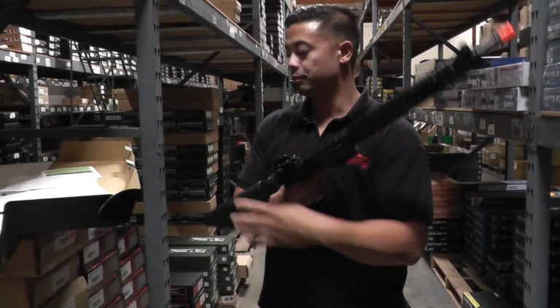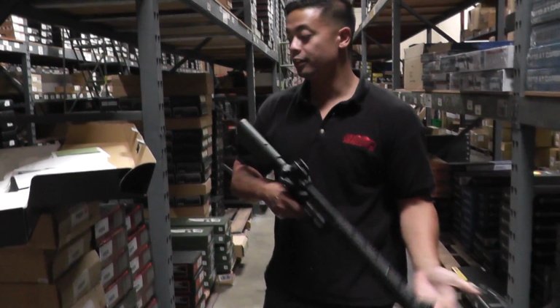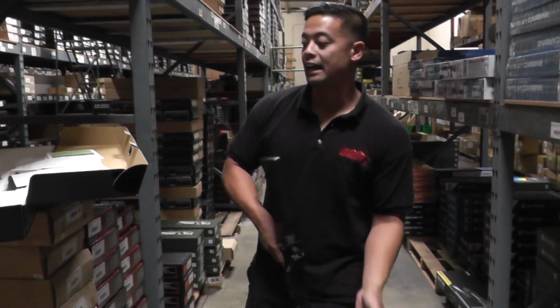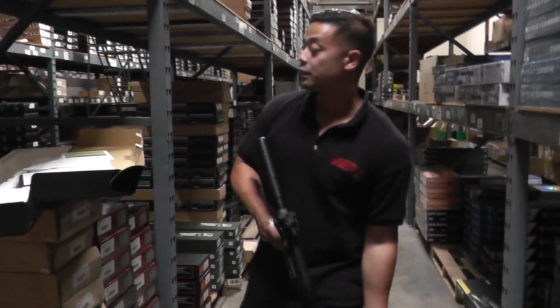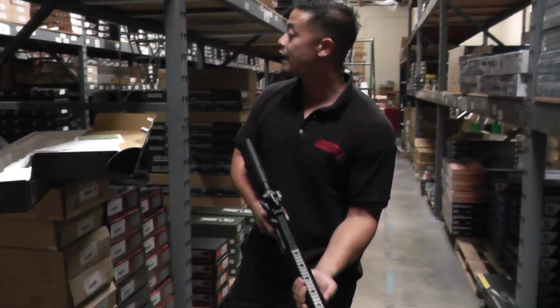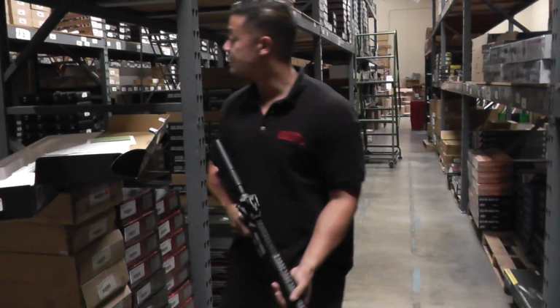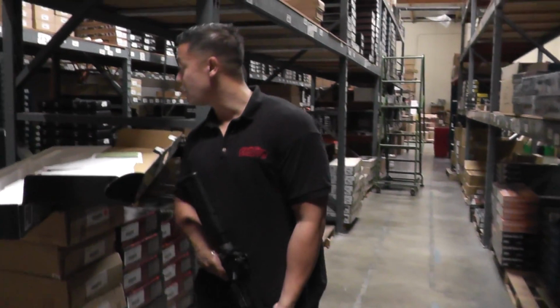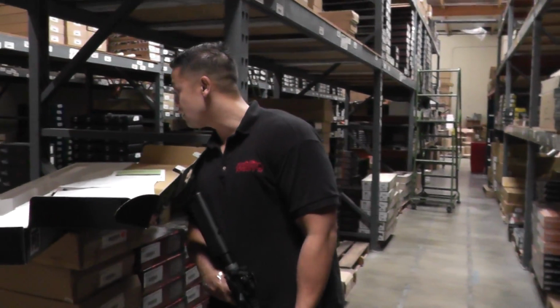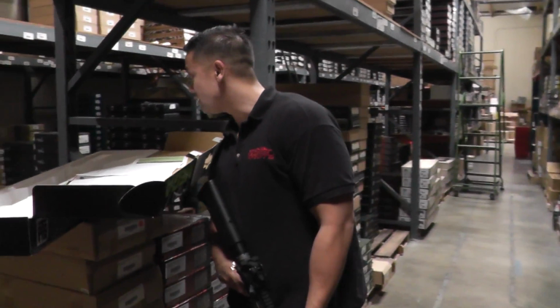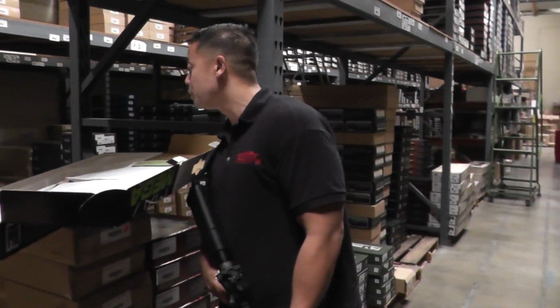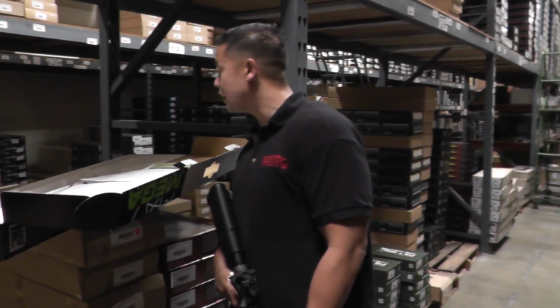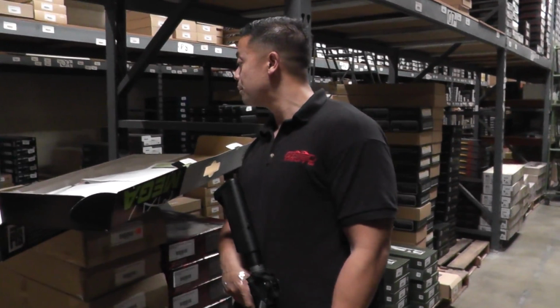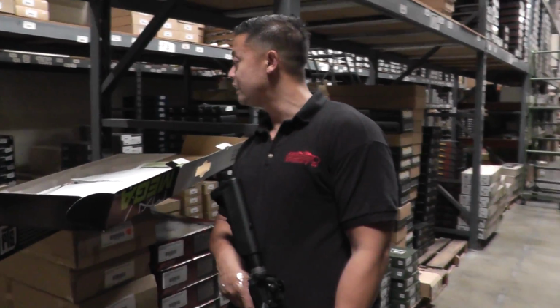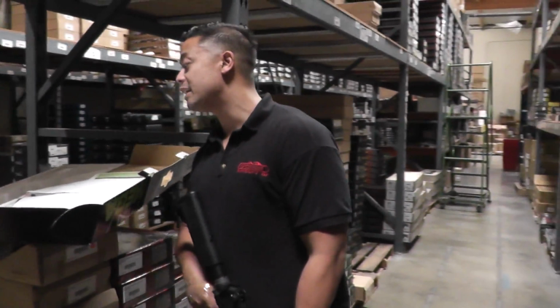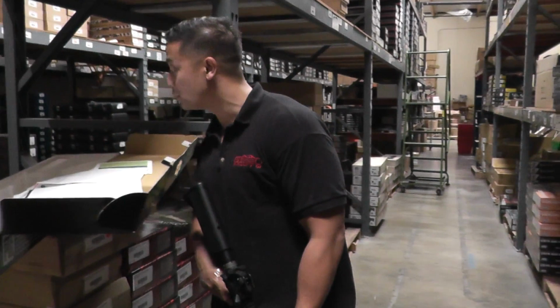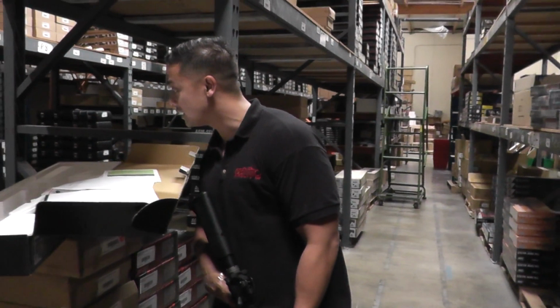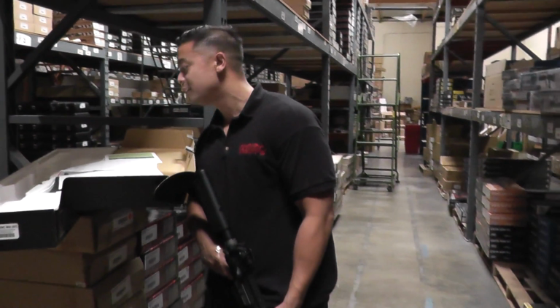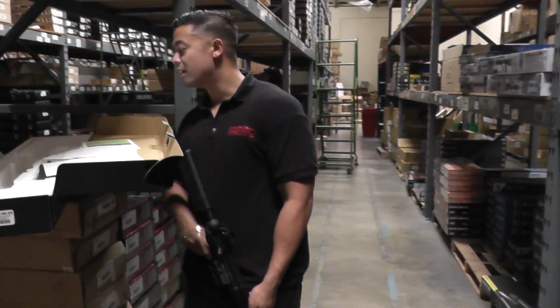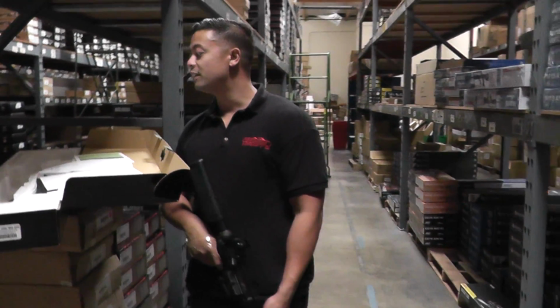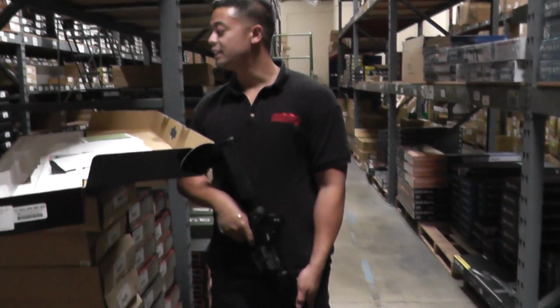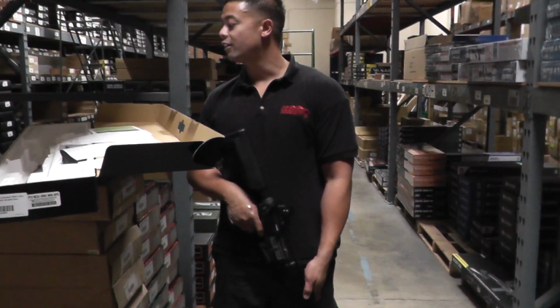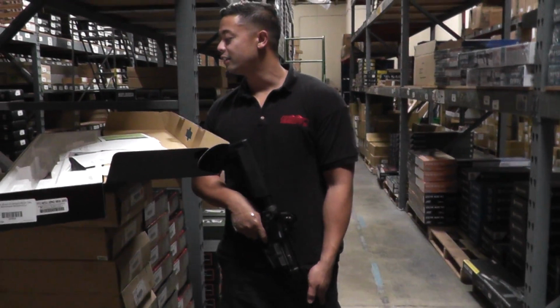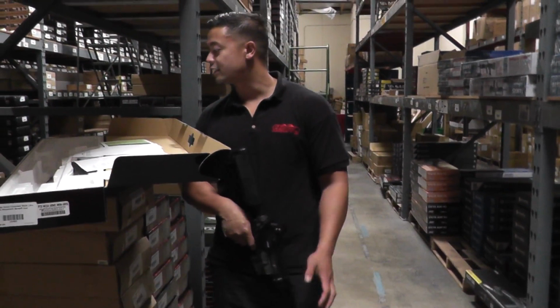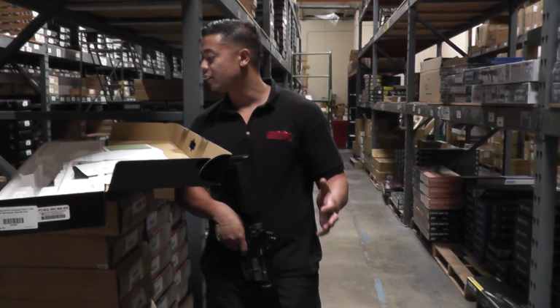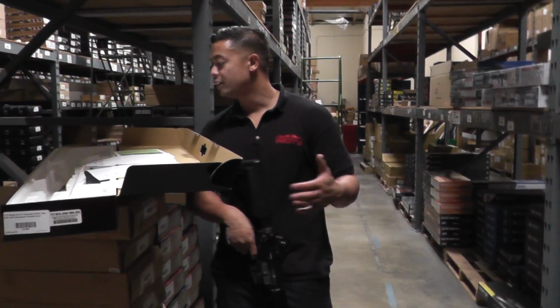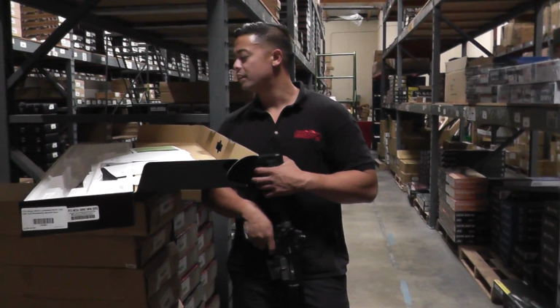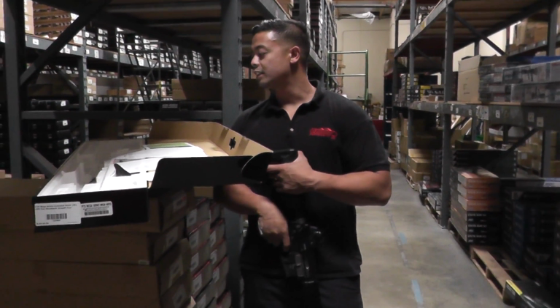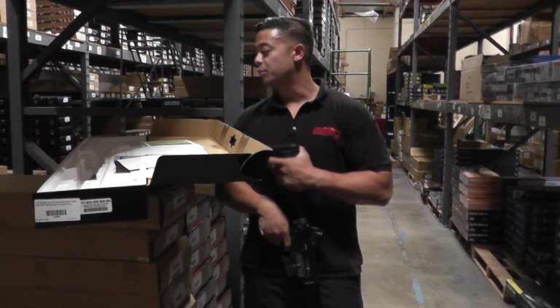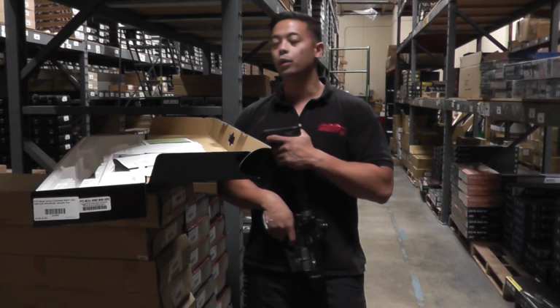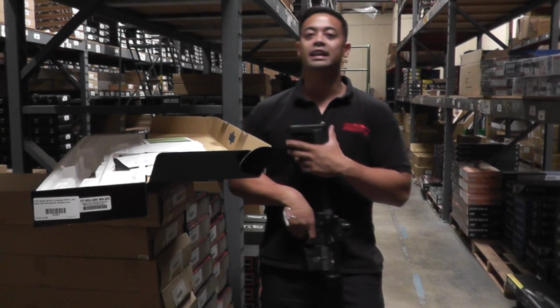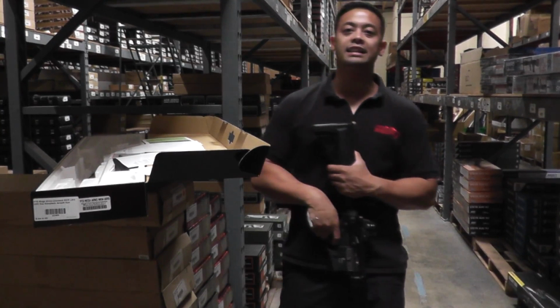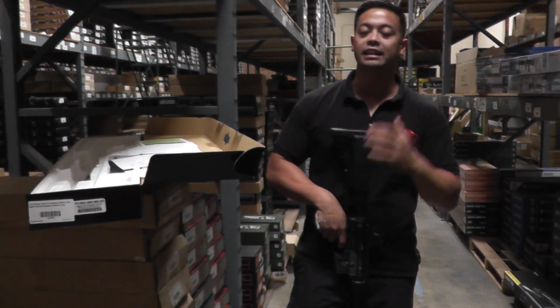Other items that we have today are the Smith & Wesson M&P that they didn't pull yet, the VFC SCAR-L, and the Classic Army Krebs KC89.